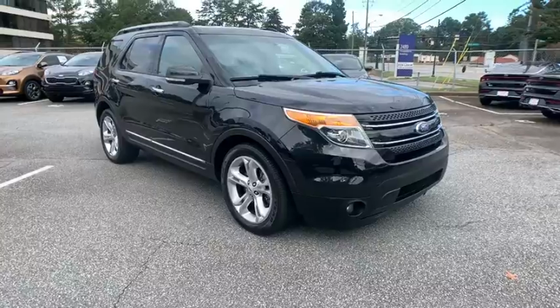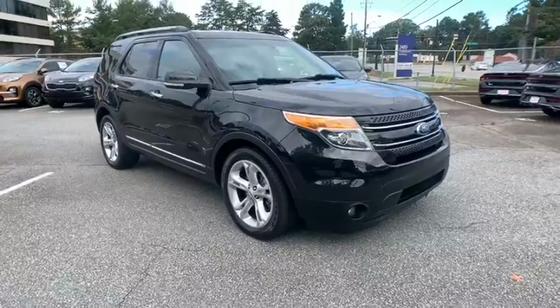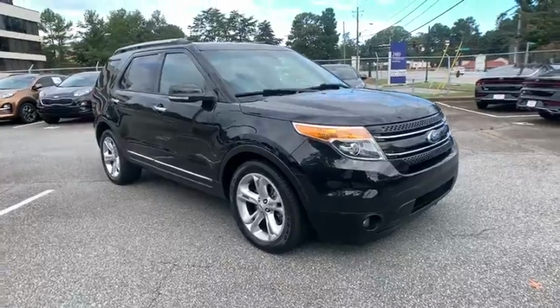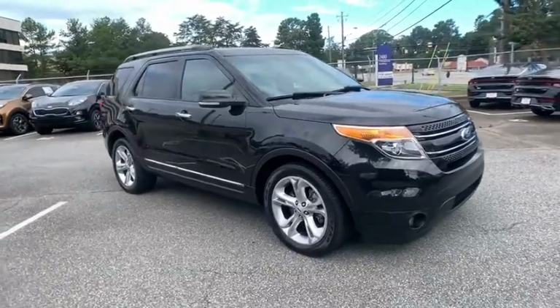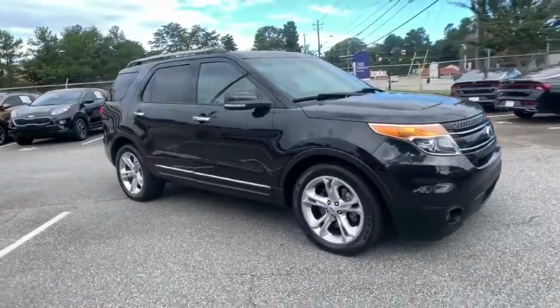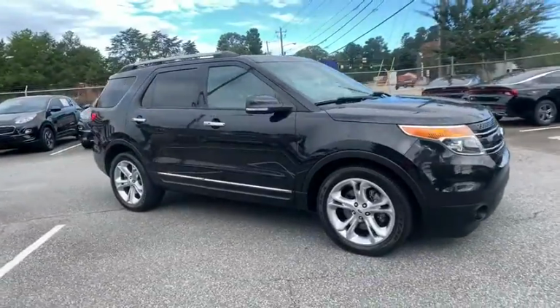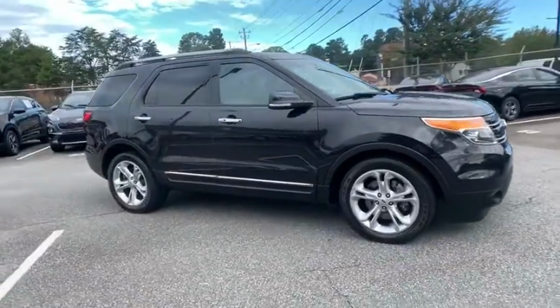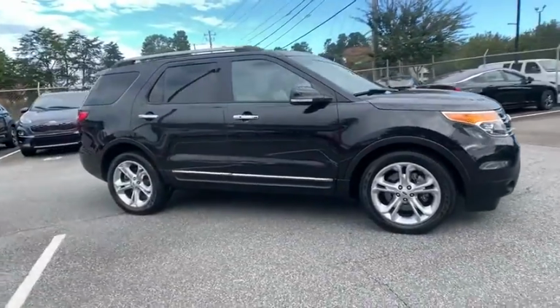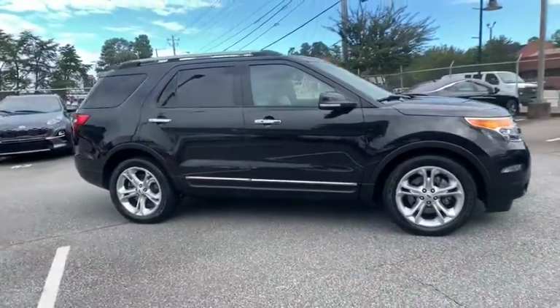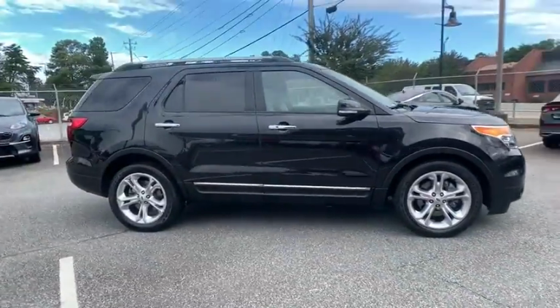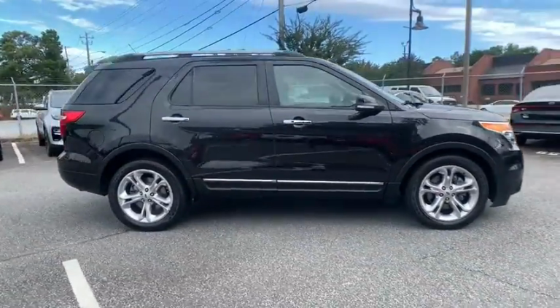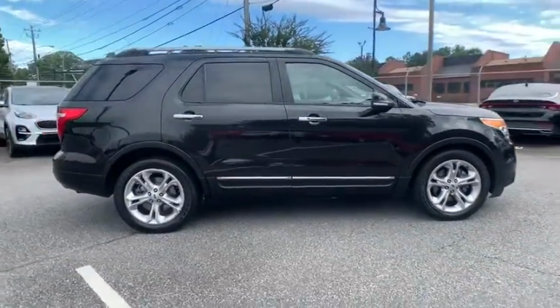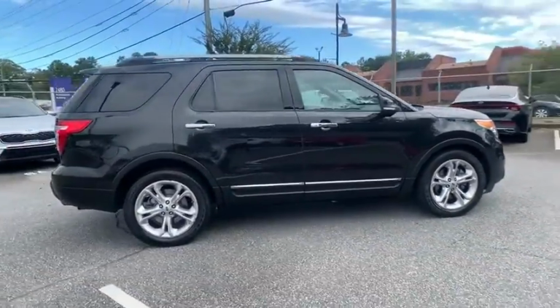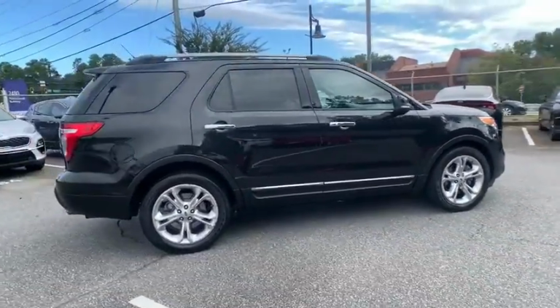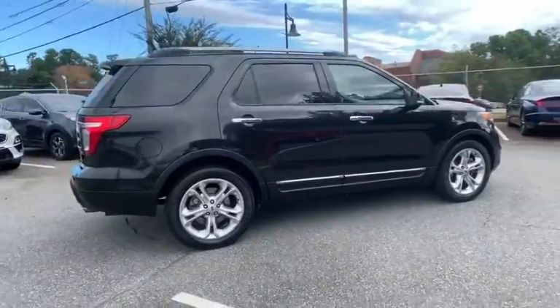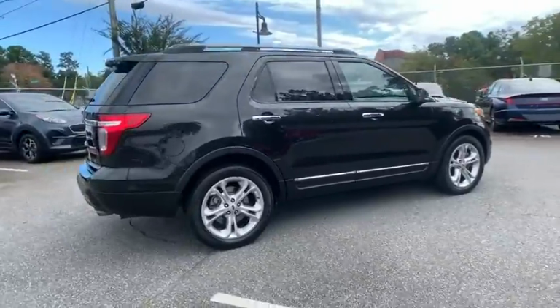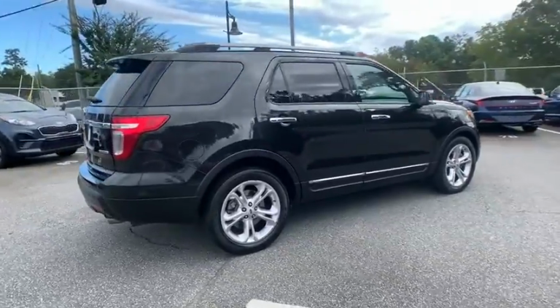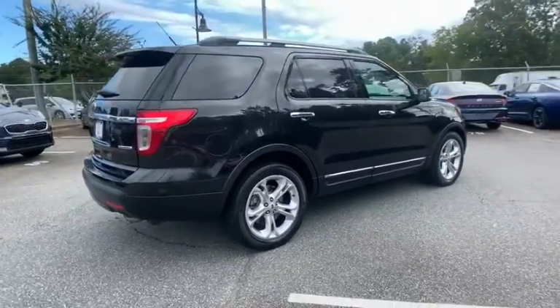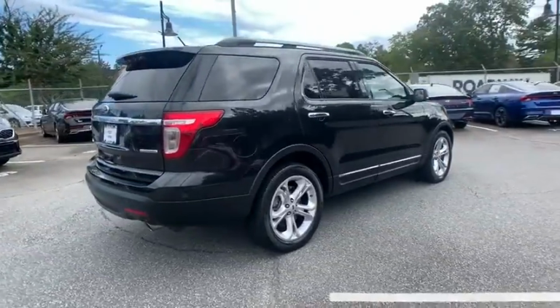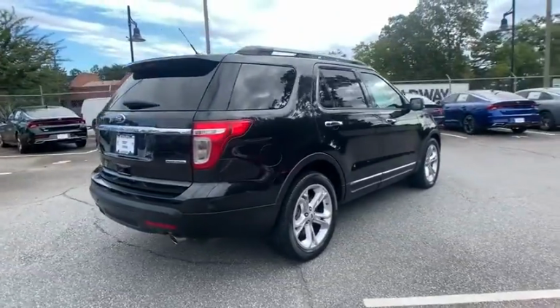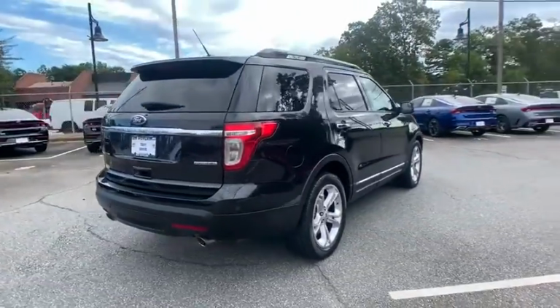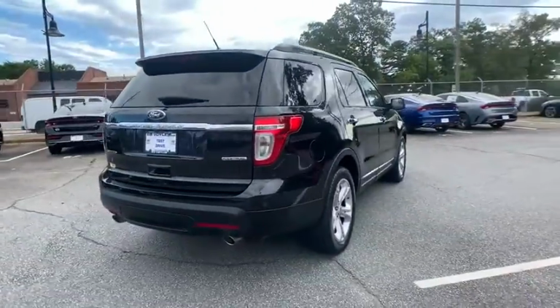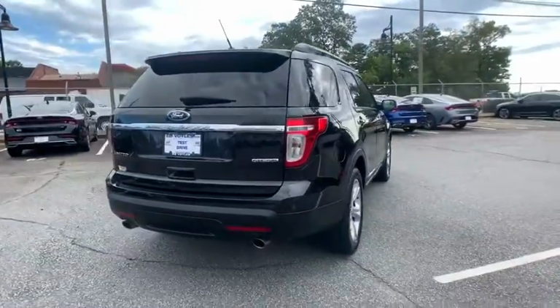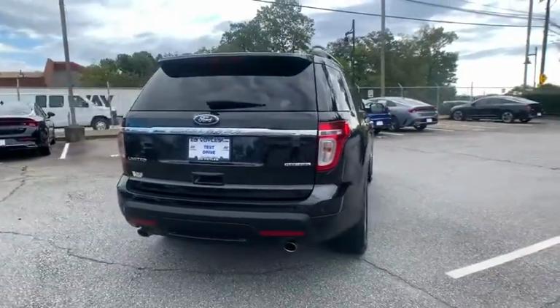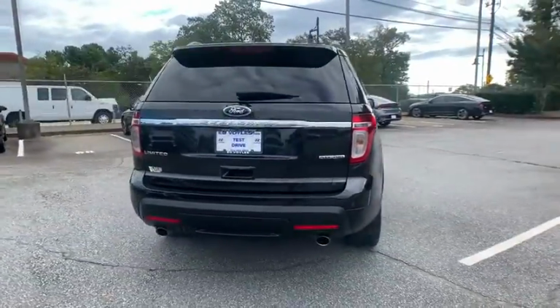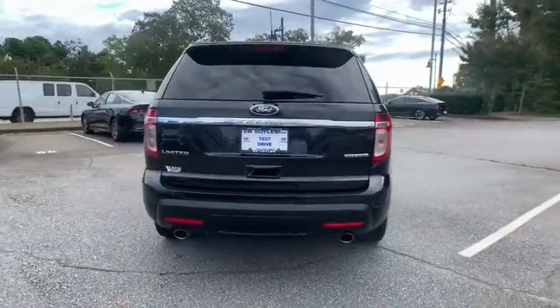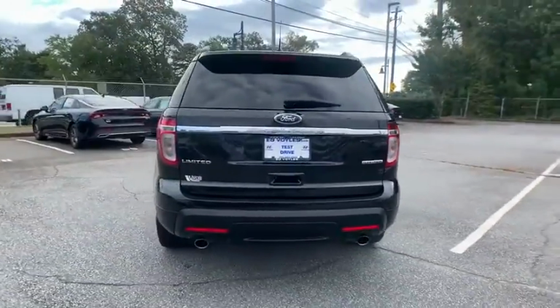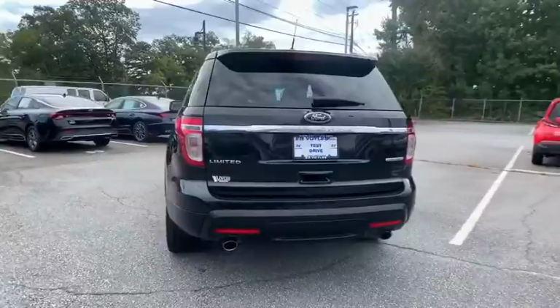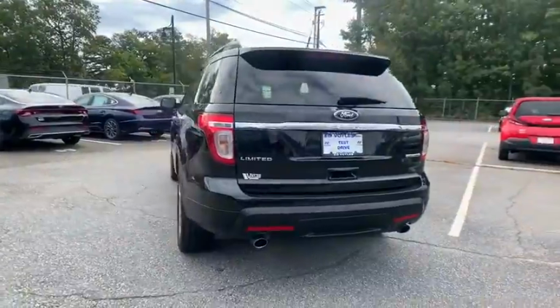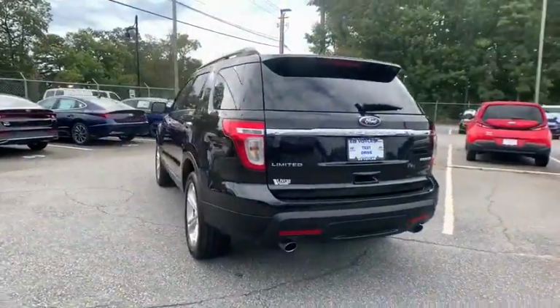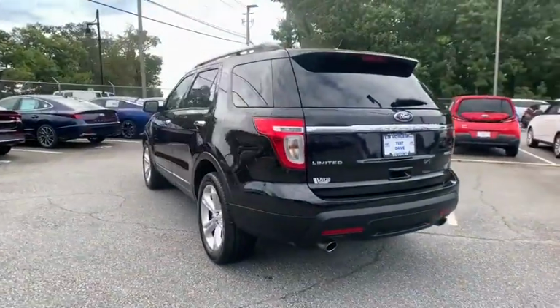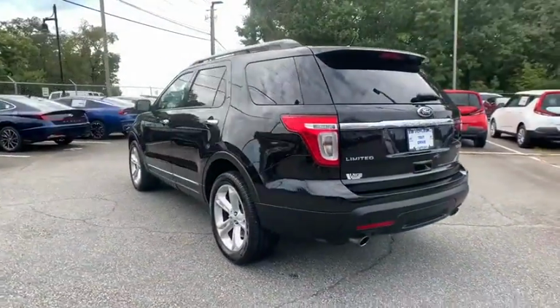Take a ride in the 2015 Ford Explorer. You've got a lot of capabilities to call on in a Ford Explorer. Don't underestimate your choices. Here are some of this vehicle's great options.